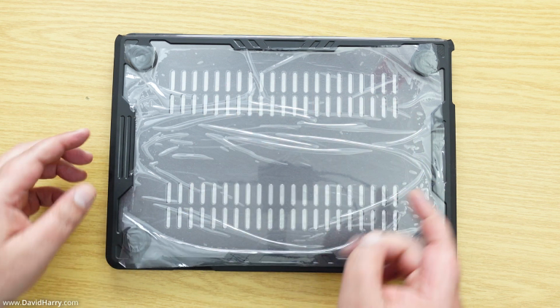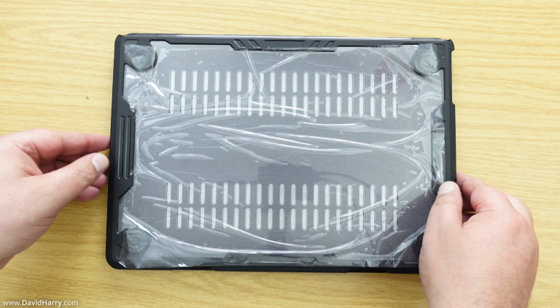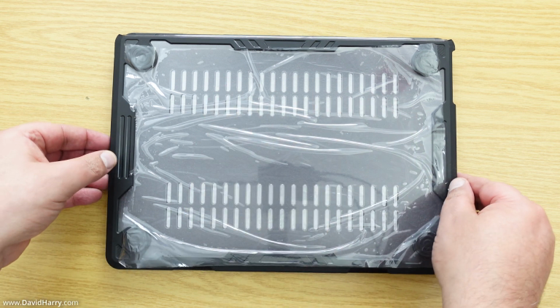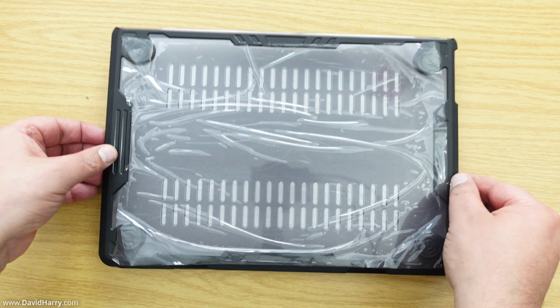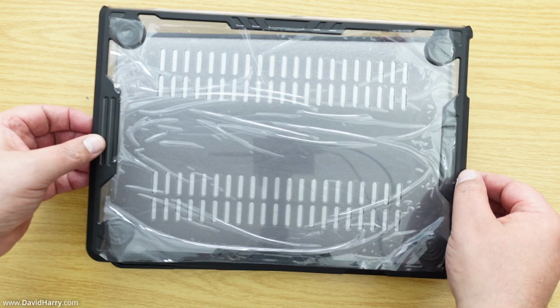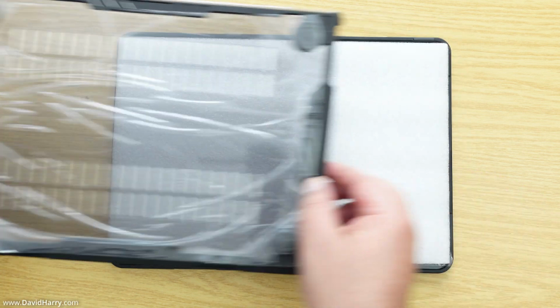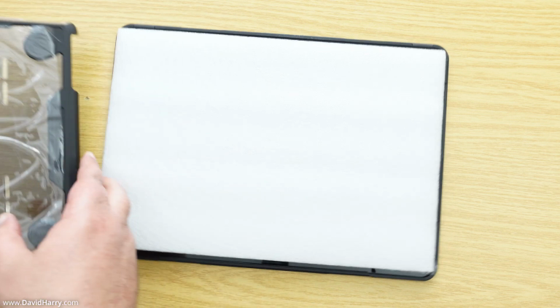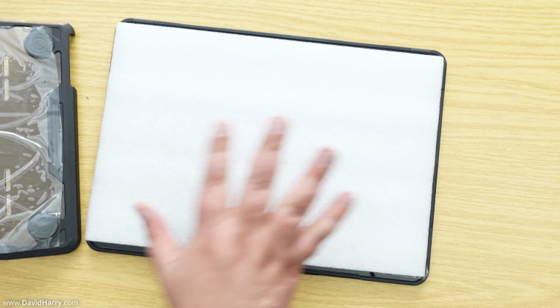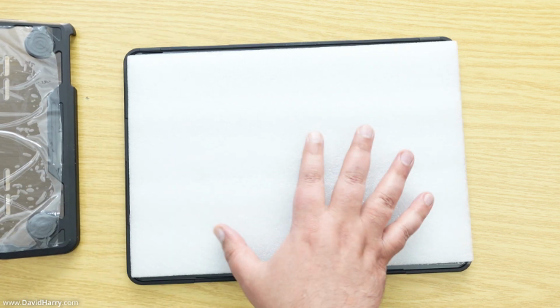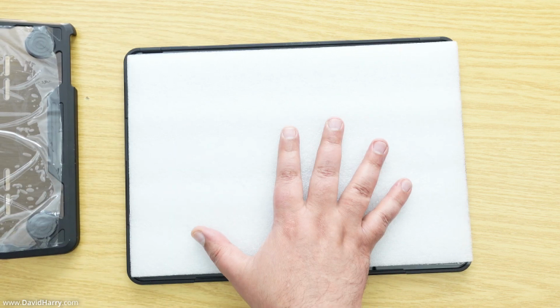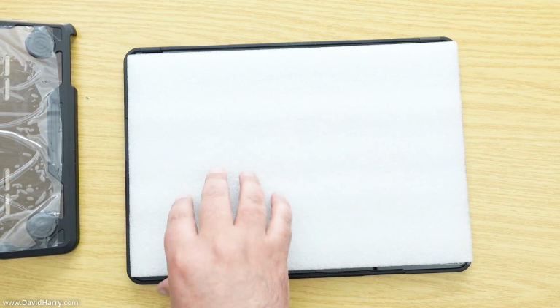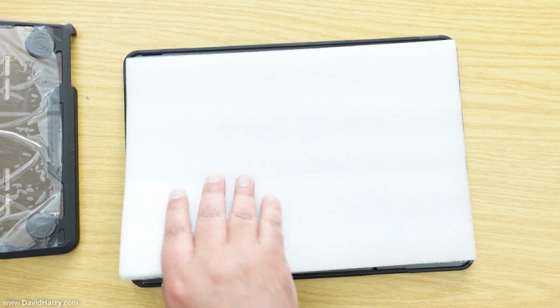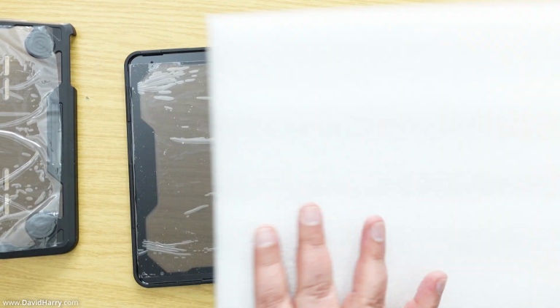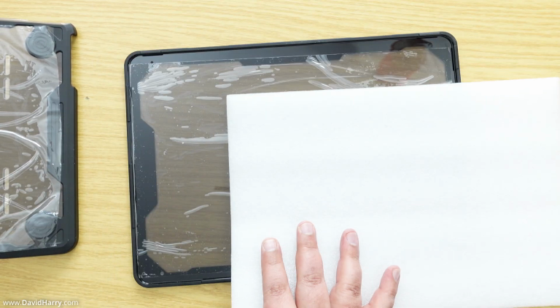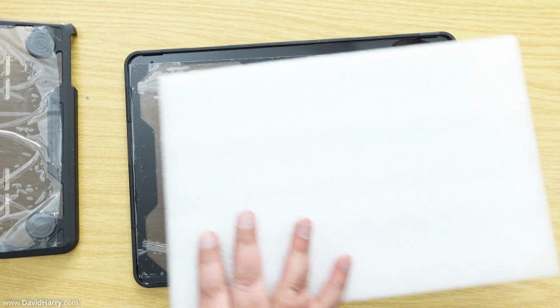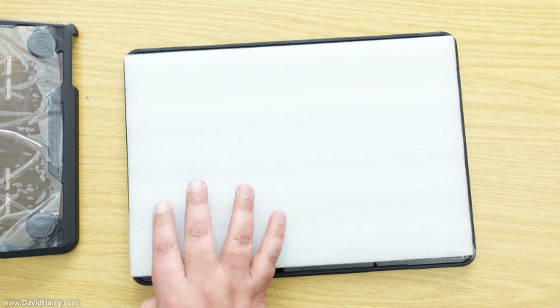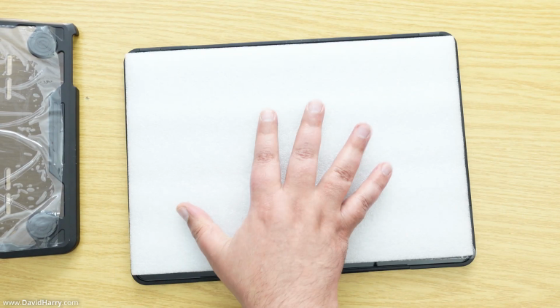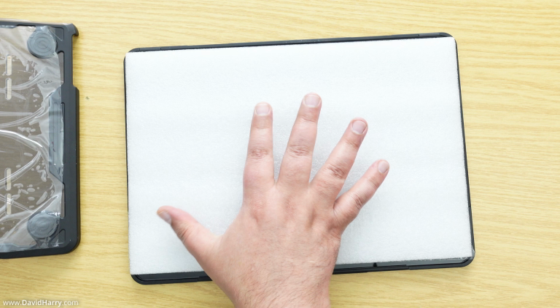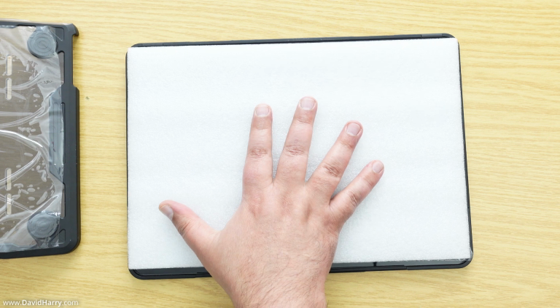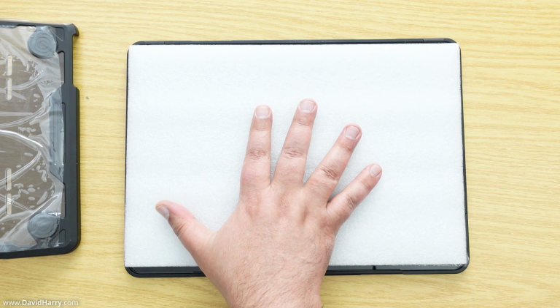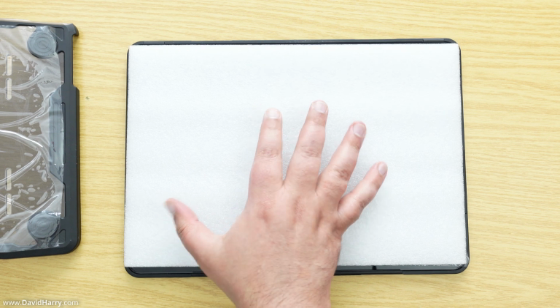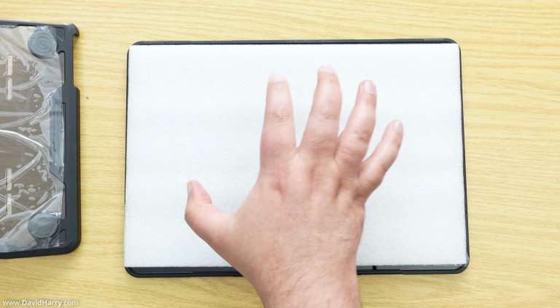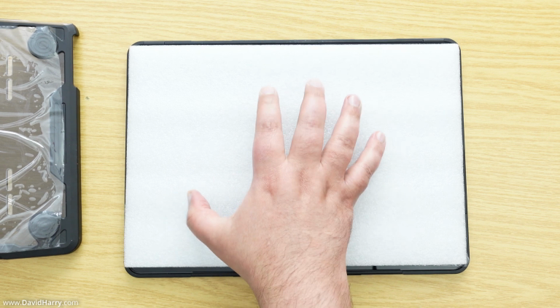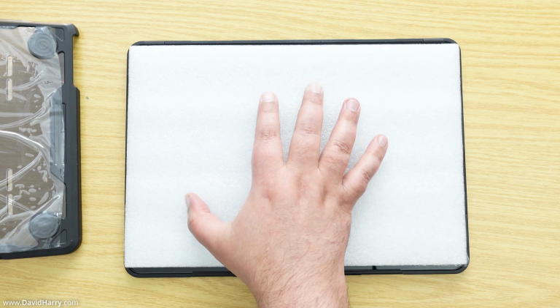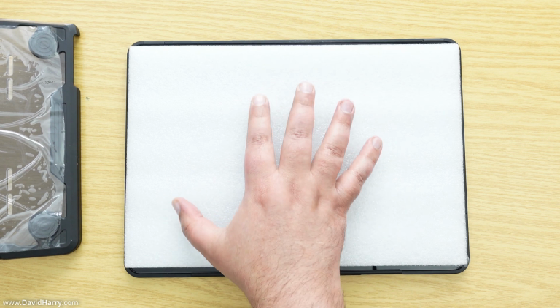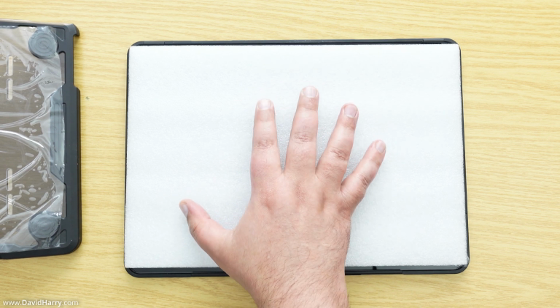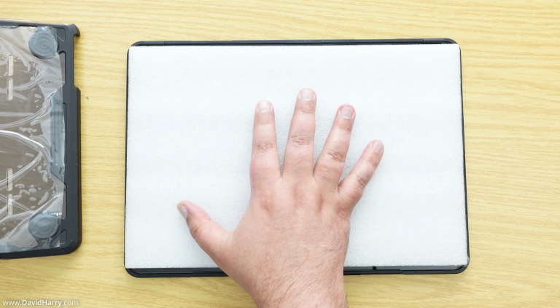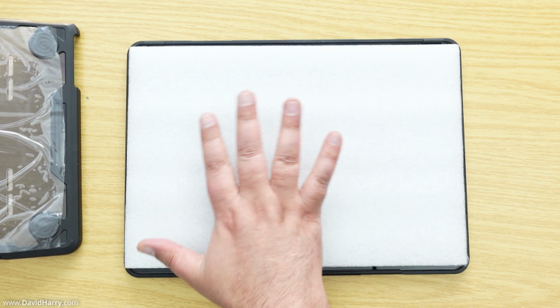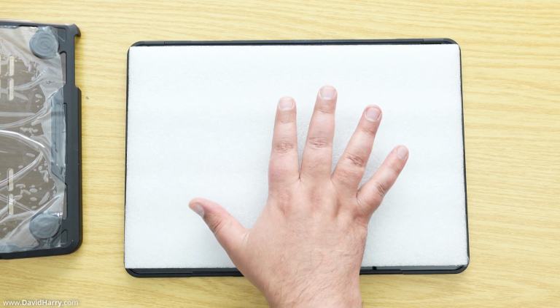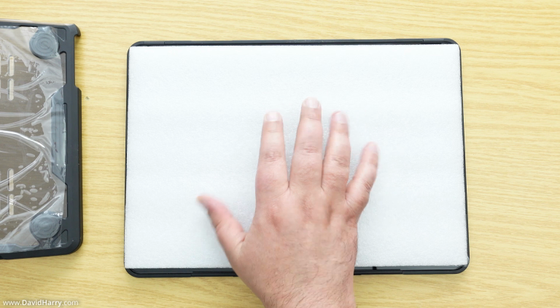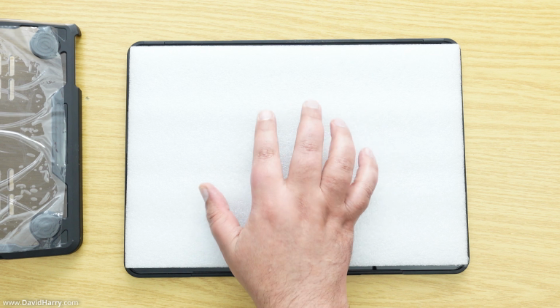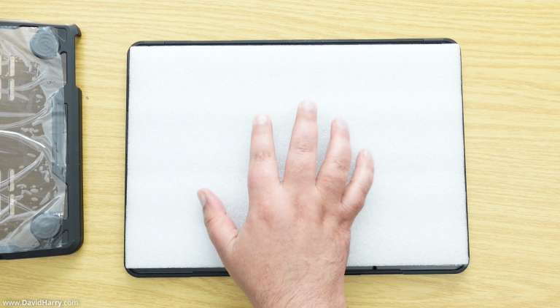When it comes packaged, it comes with a bit of foam that separates the two pieces. I'm going to use that foam to rest down my M4 MacBook Air just so it can't get scratched.